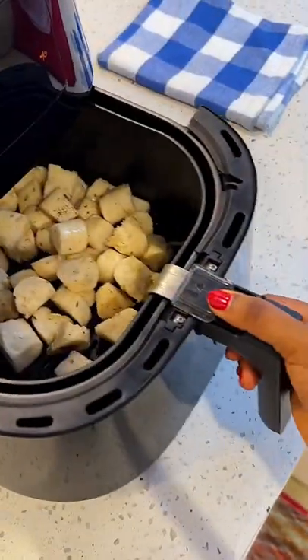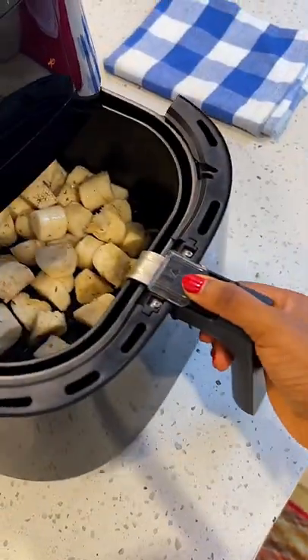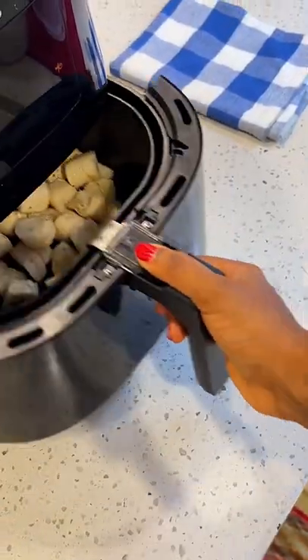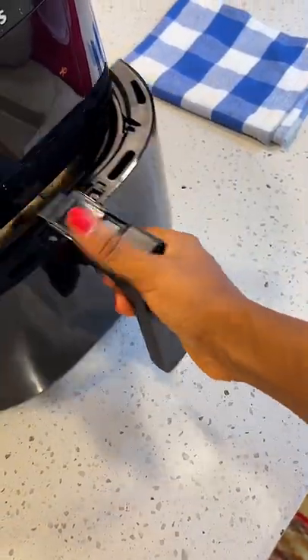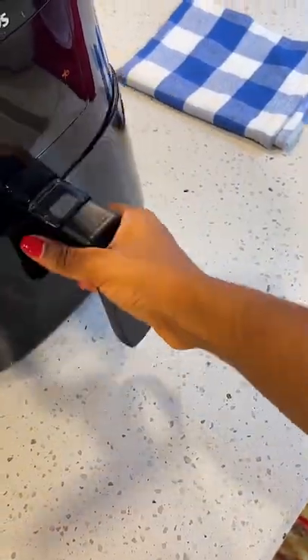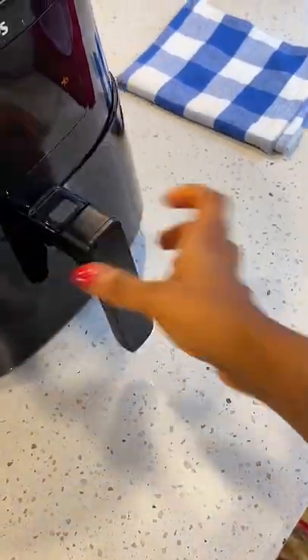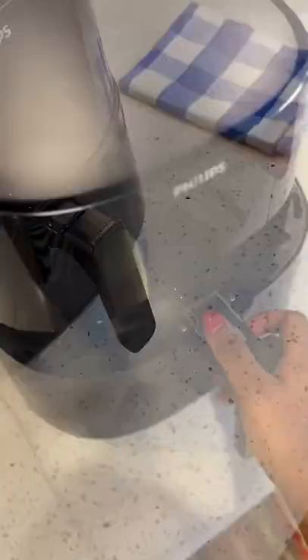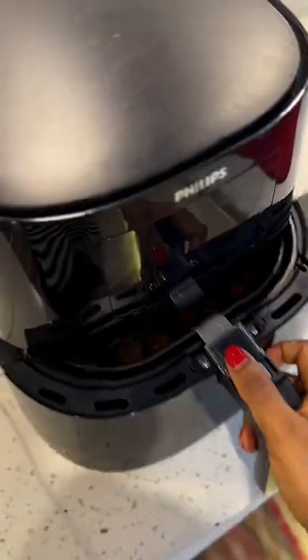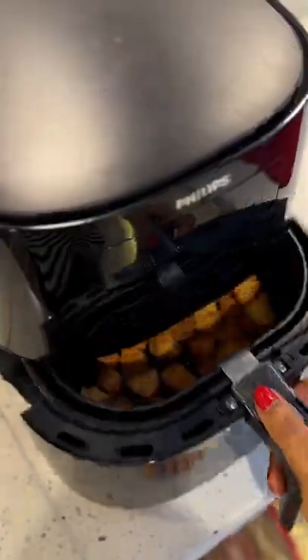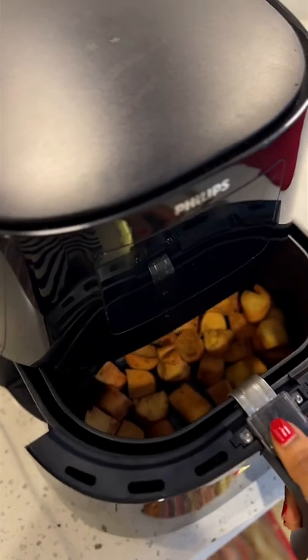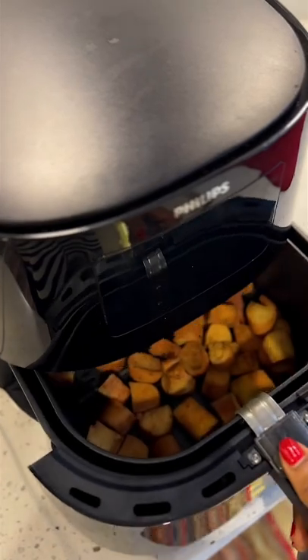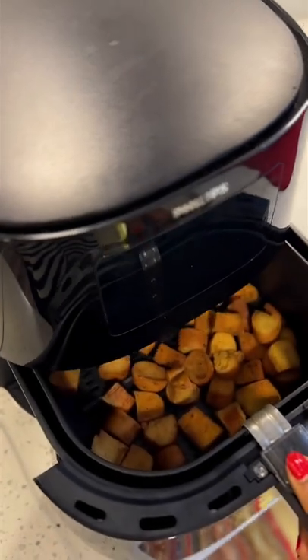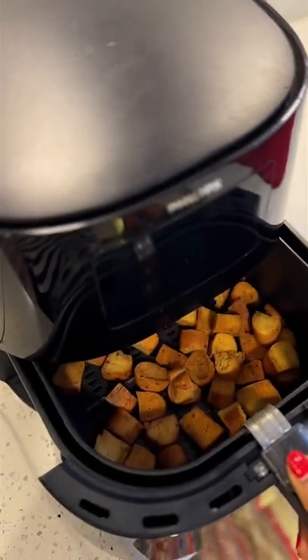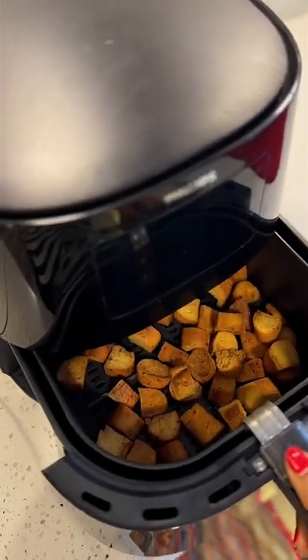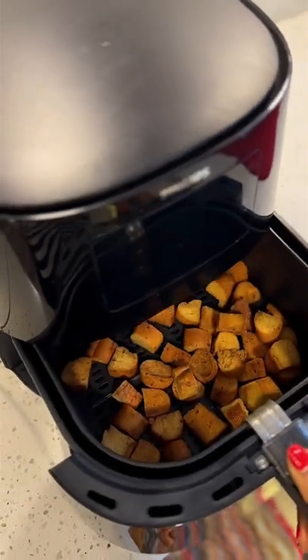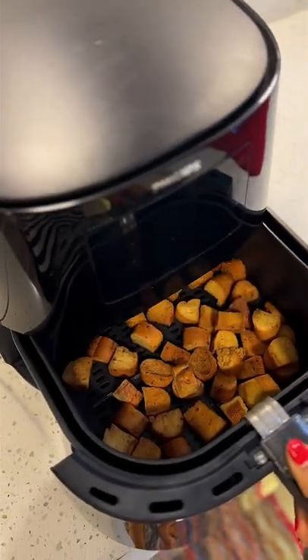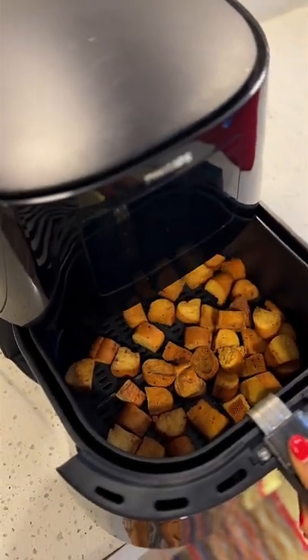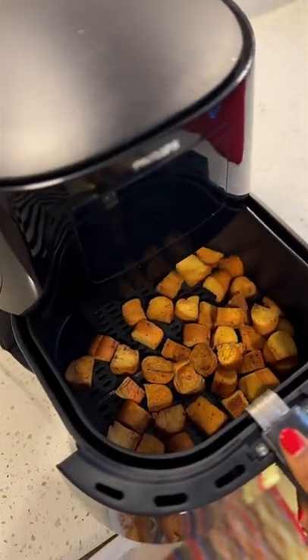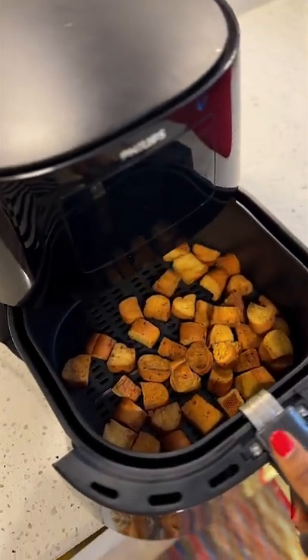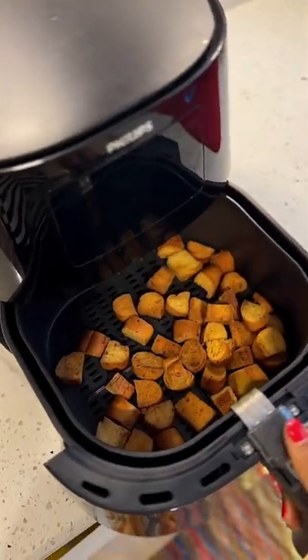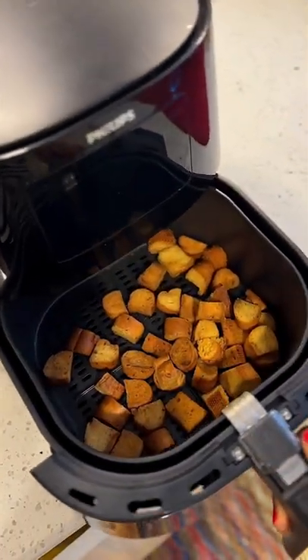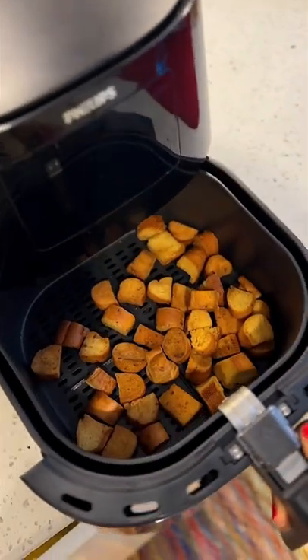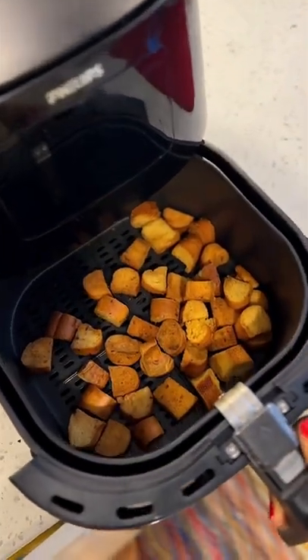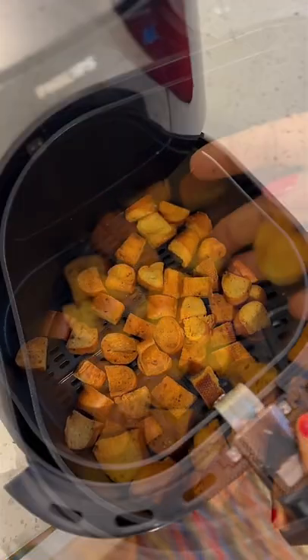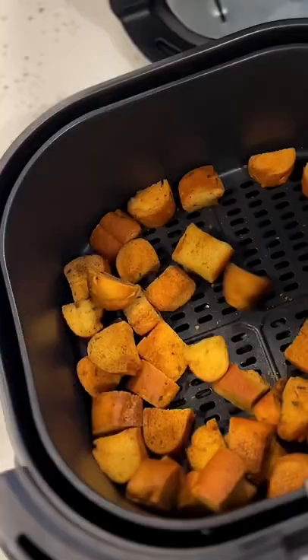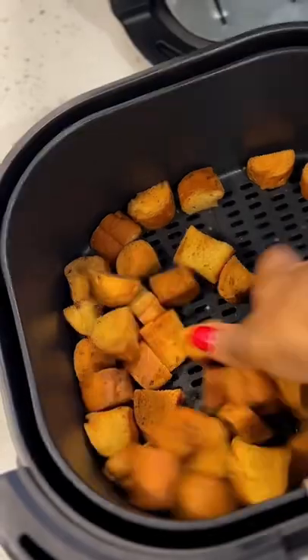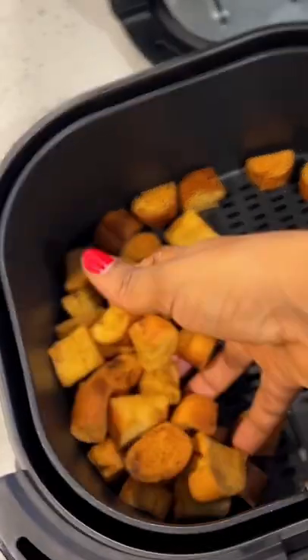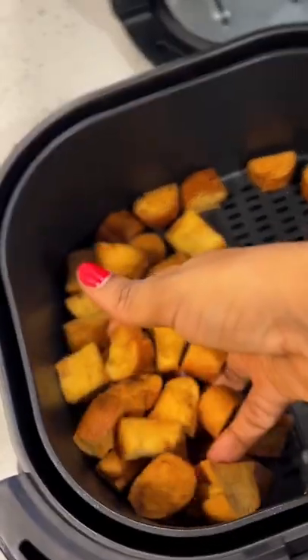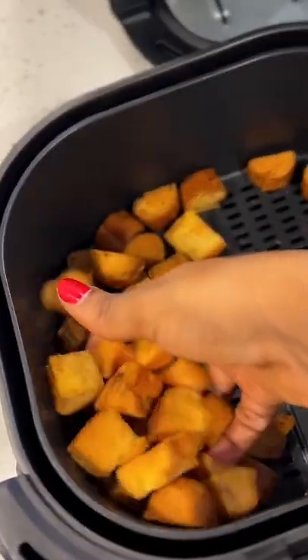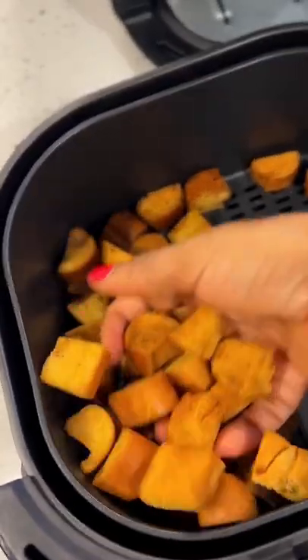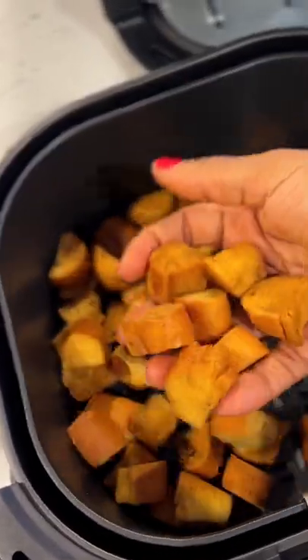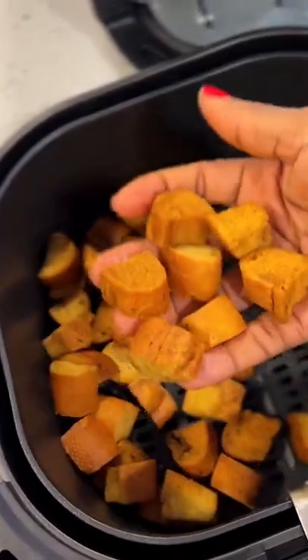You can also brown this over the stovetop as well. It takes about 10 to 15 minutes to brown. This is packed with toasty flavor and is very crunchy as well.